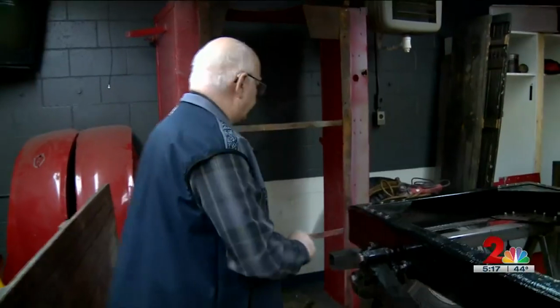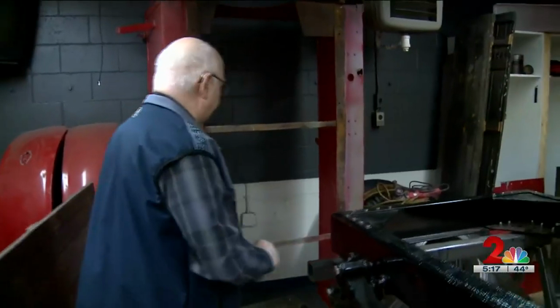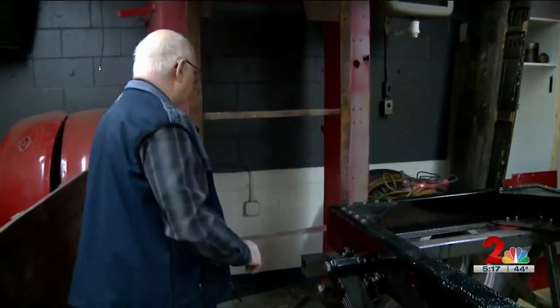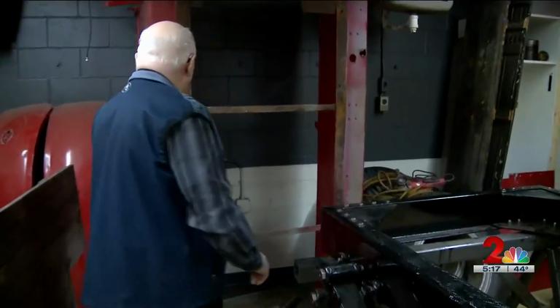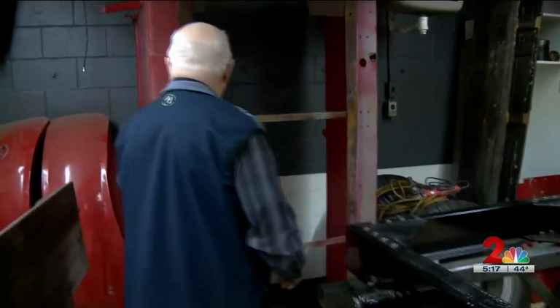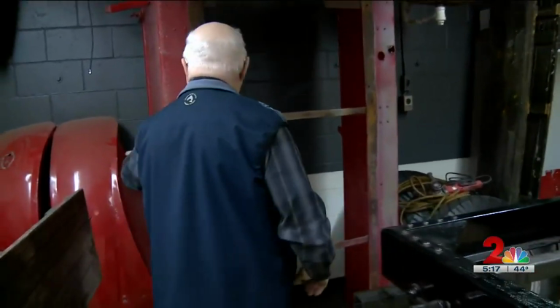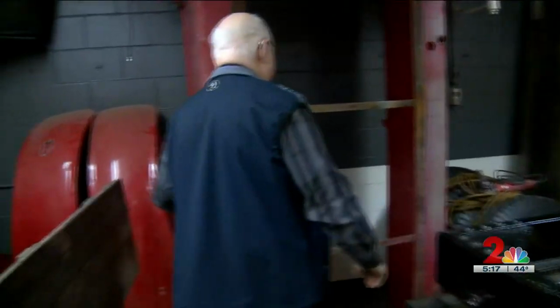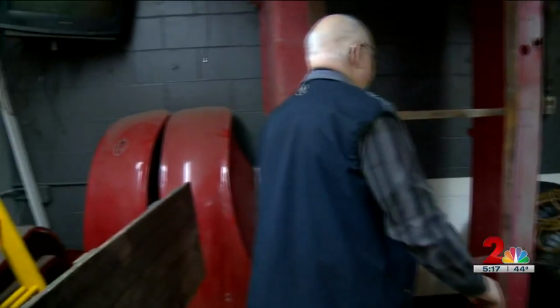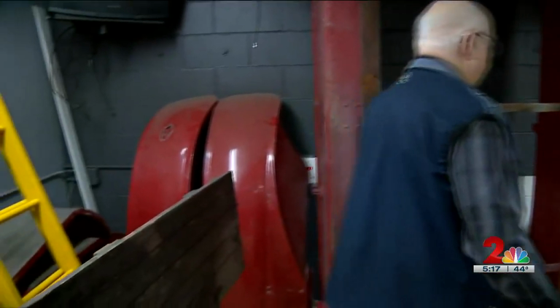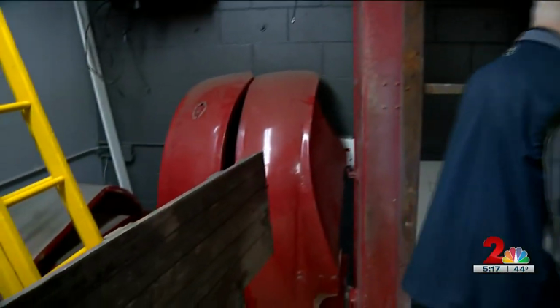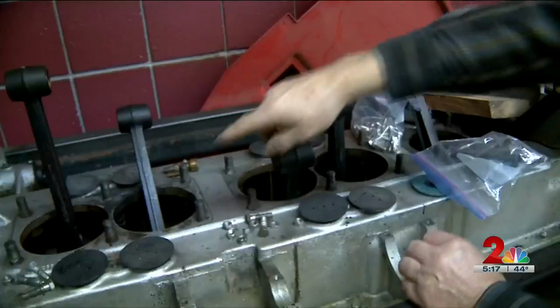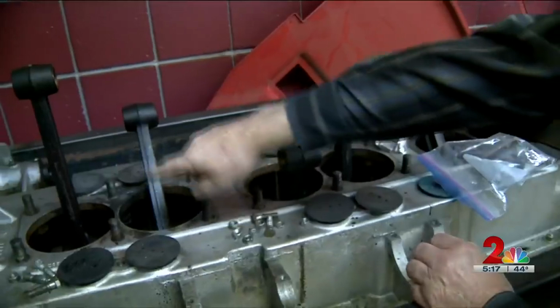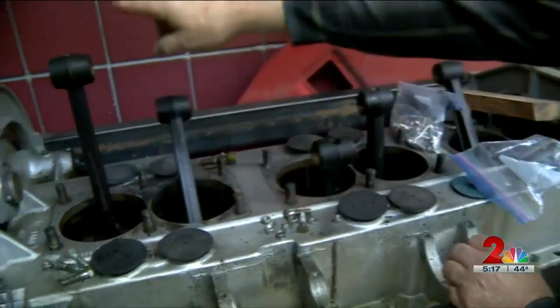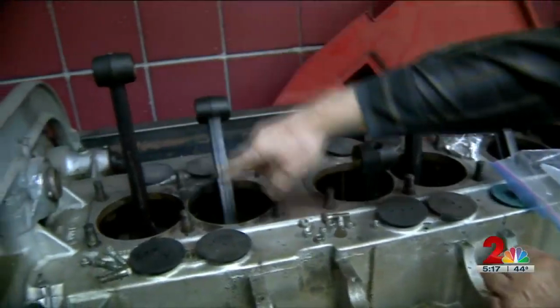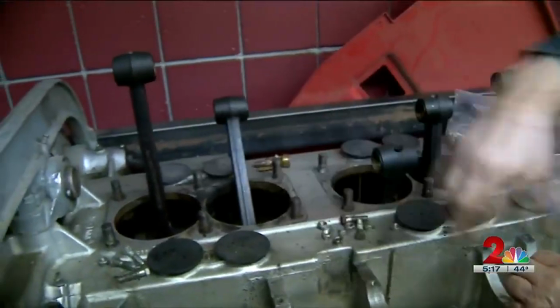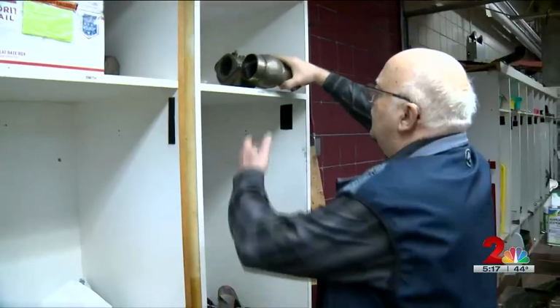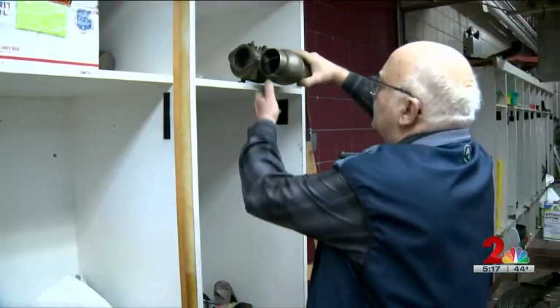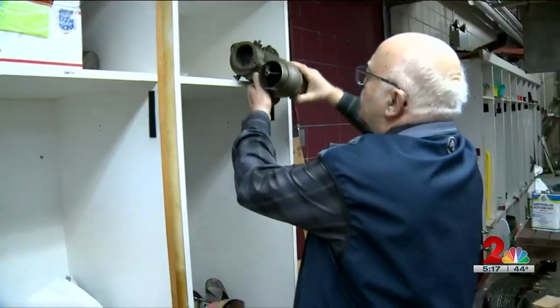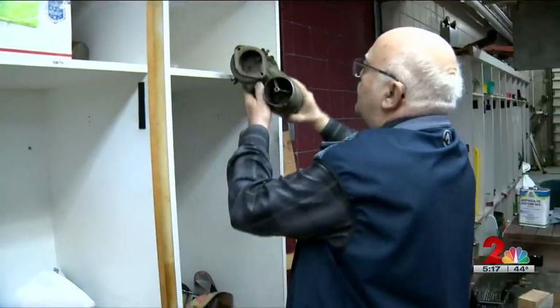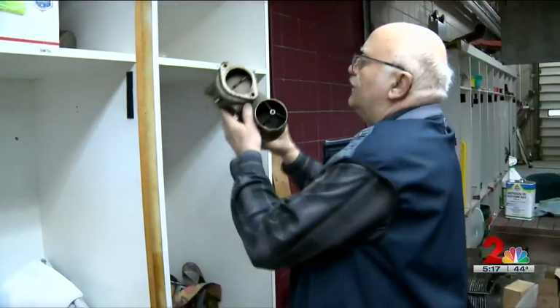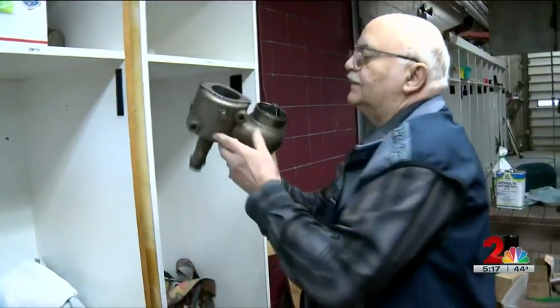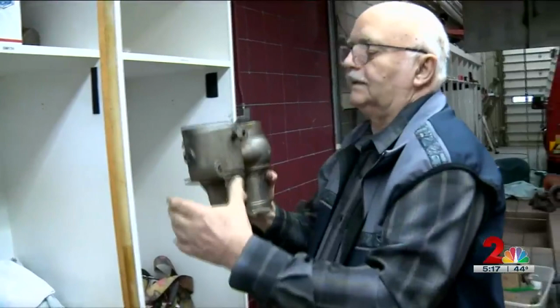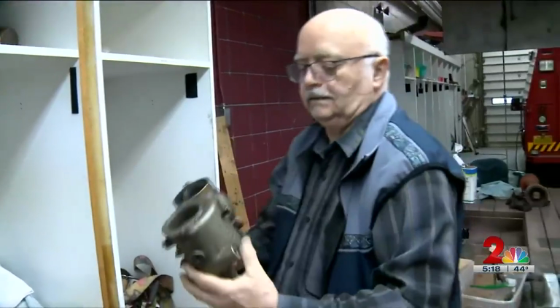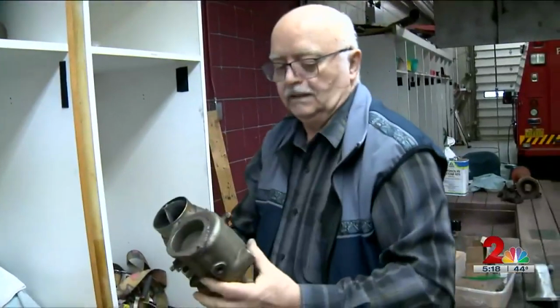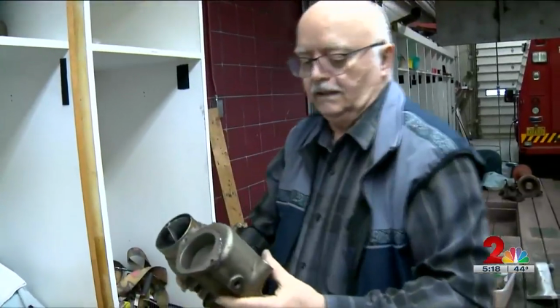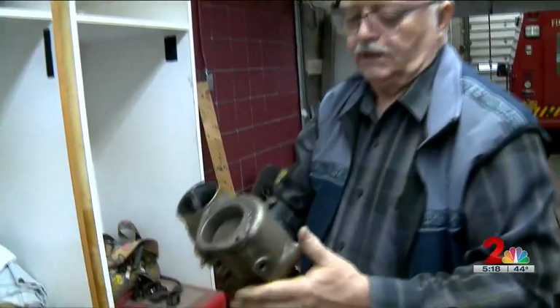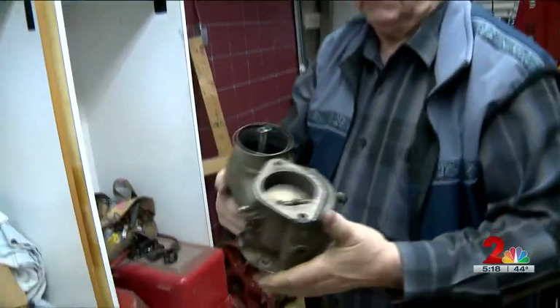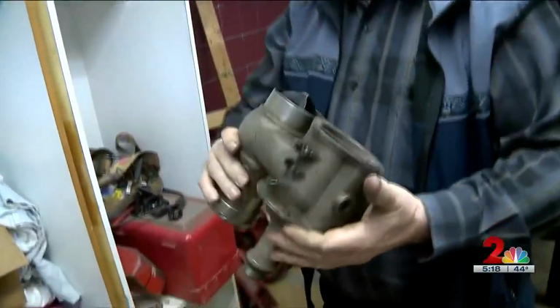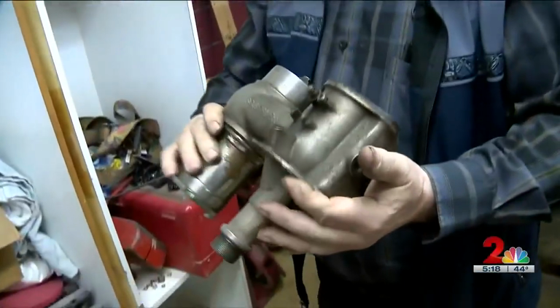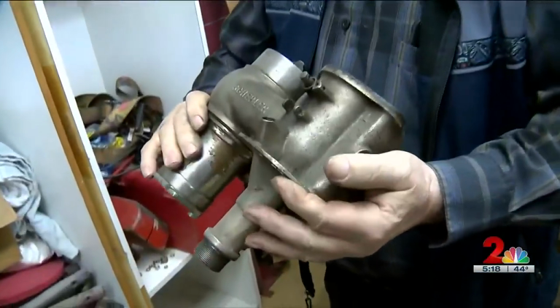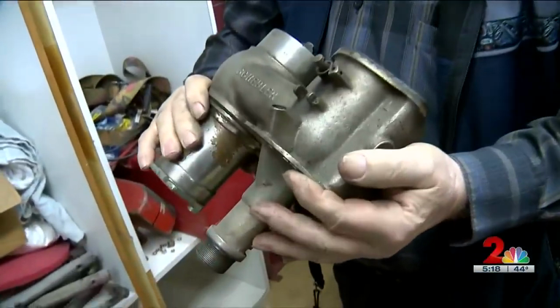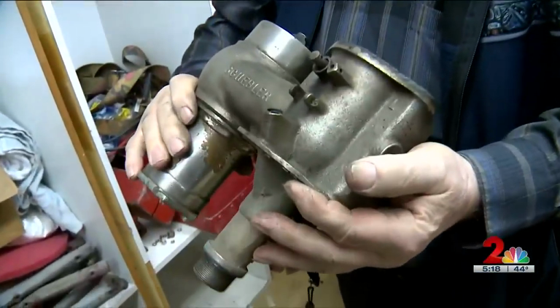This is the hose bed and the front fender. This is the engine. And this is the carburetor for the truck.